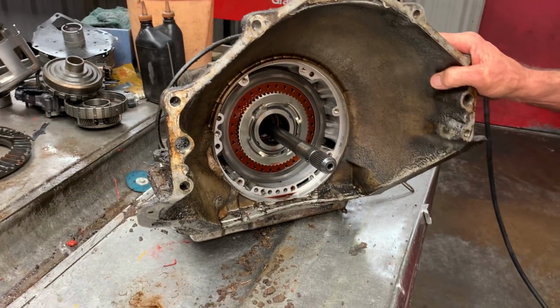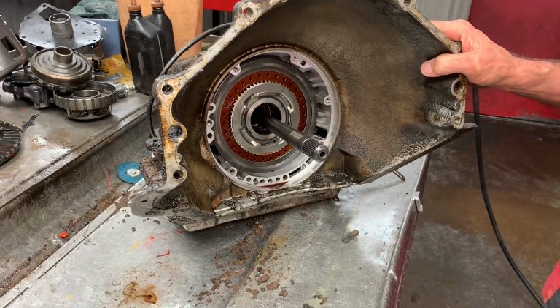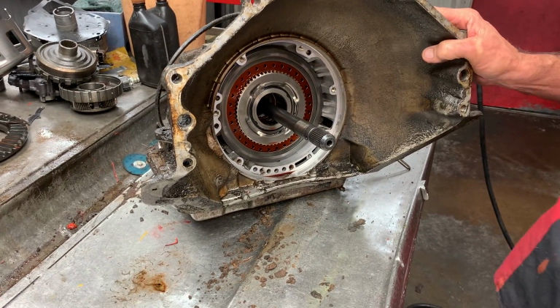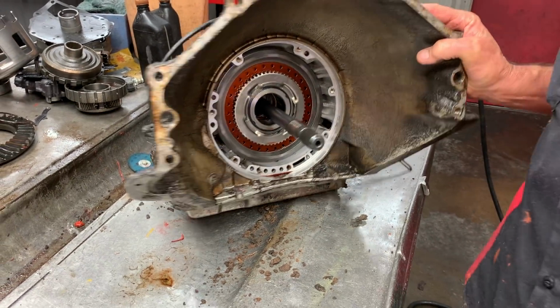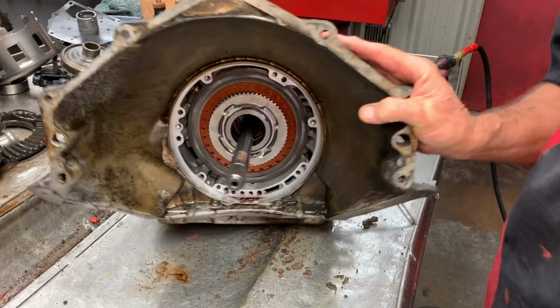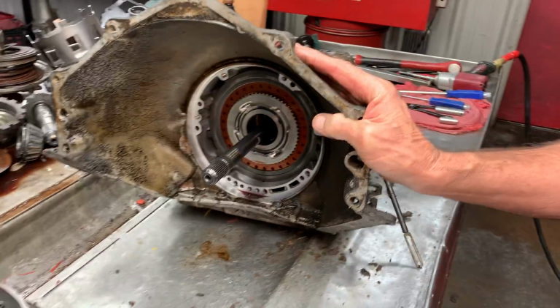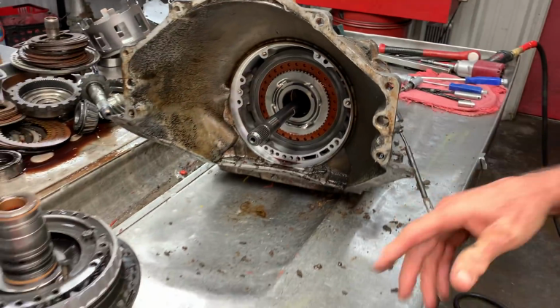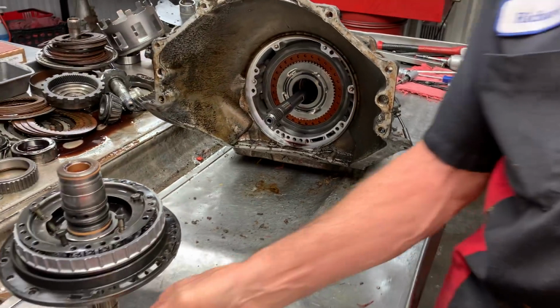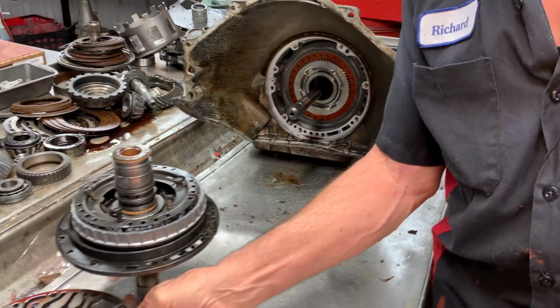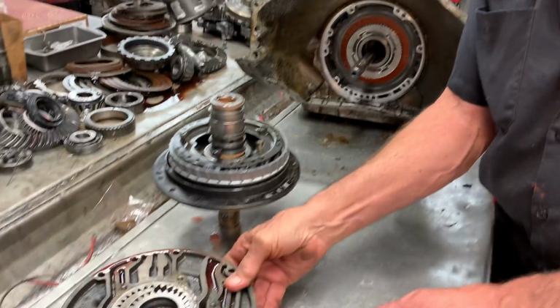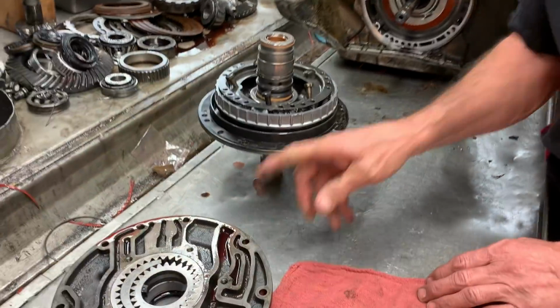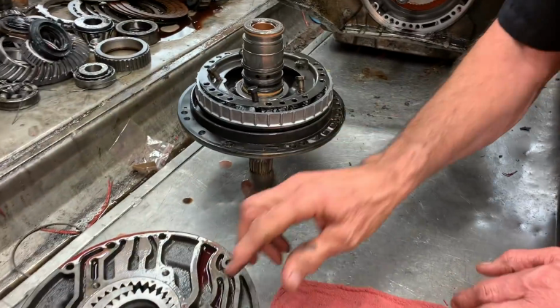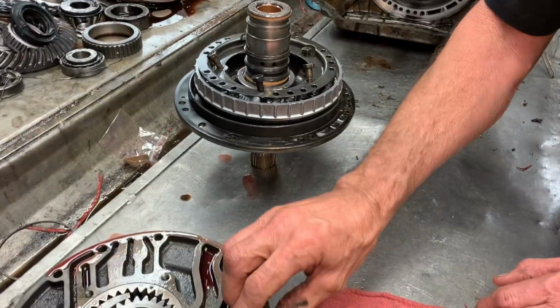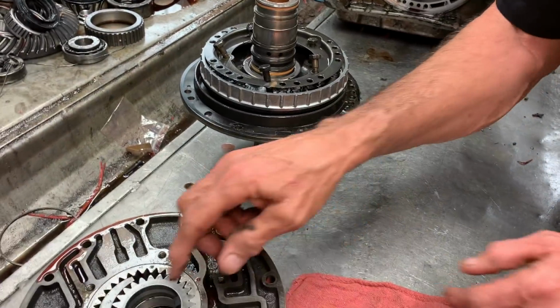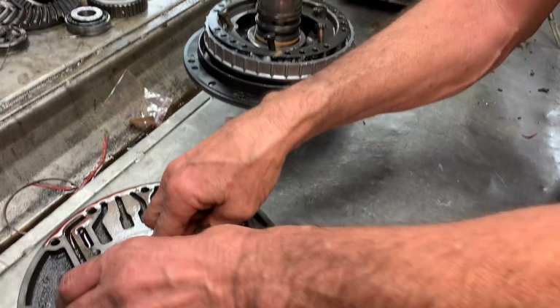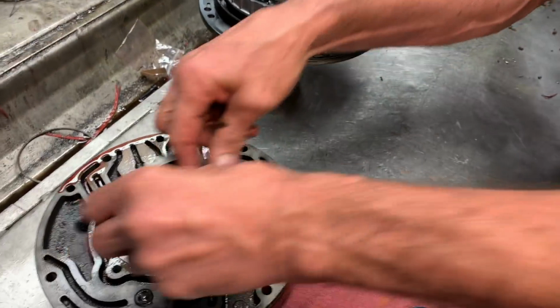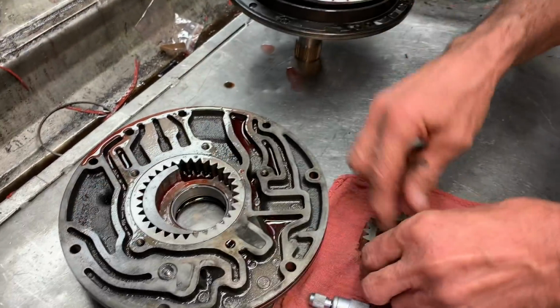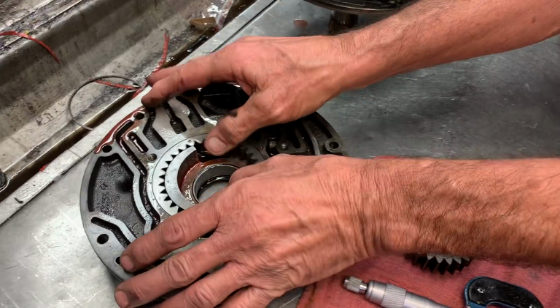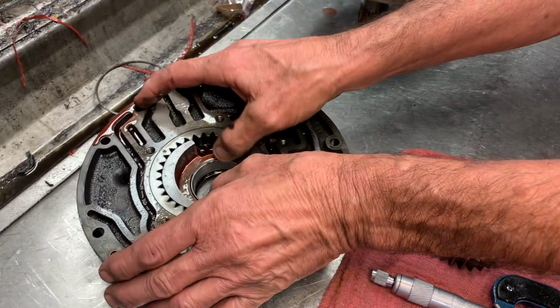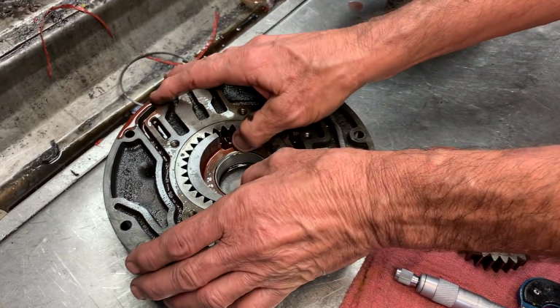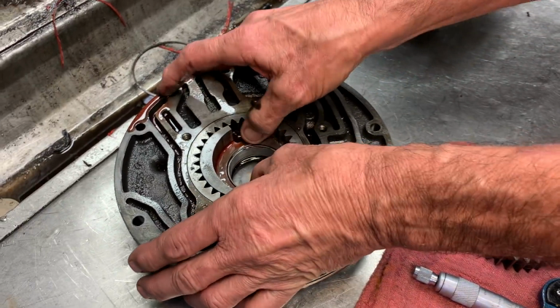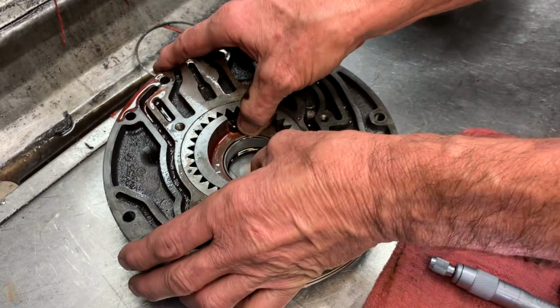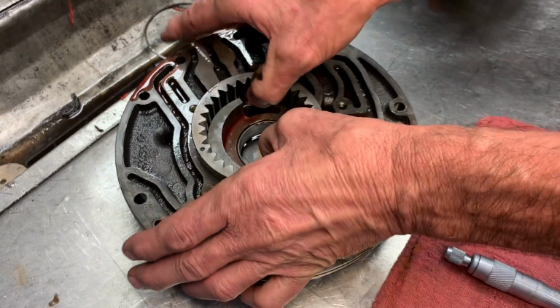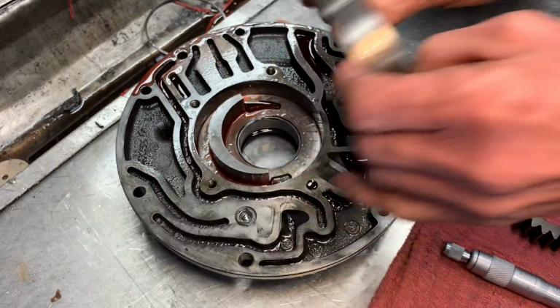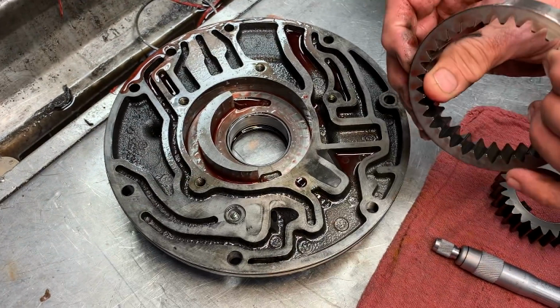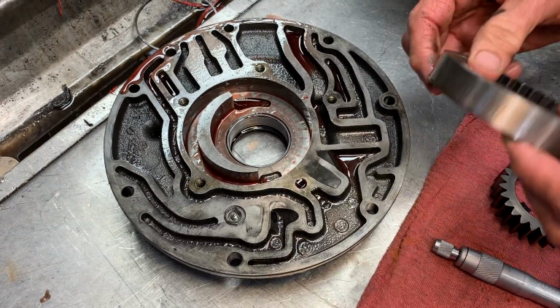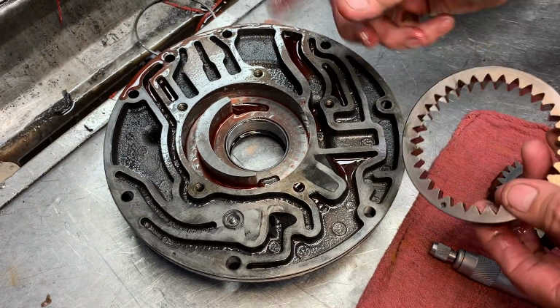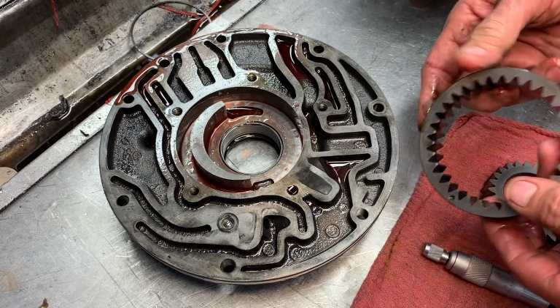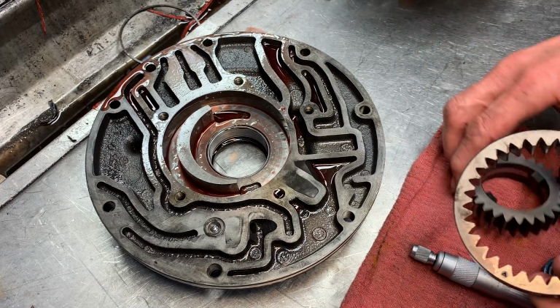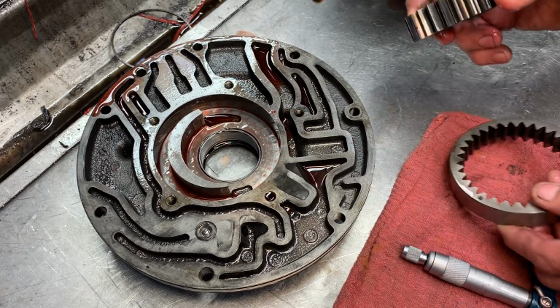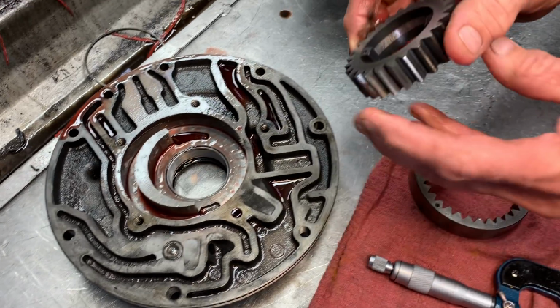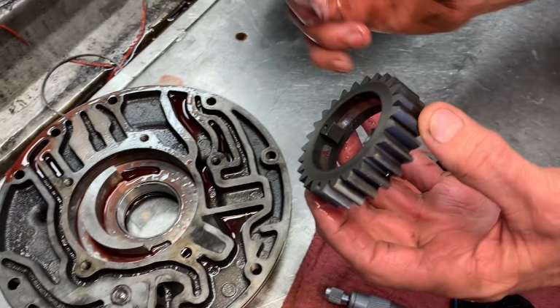We're going to put some good clutches in it. We went ahead and pulled the pump out because we needed to see if the pump was good first so we could order parts. We had it in here late in the evening. The pump ended up being really good — all we got to do is put some gears in it.